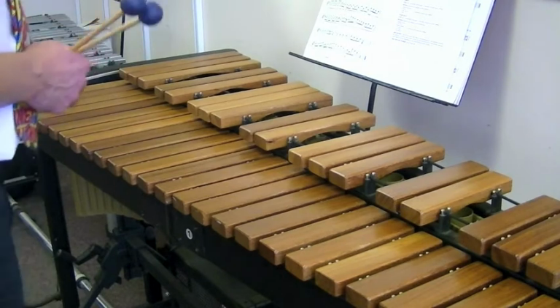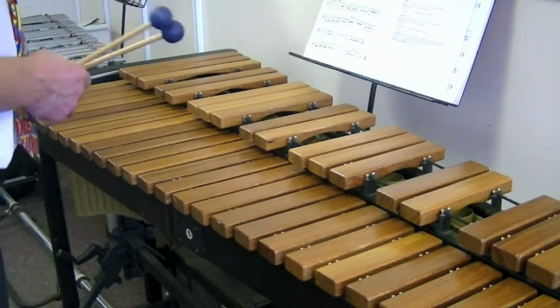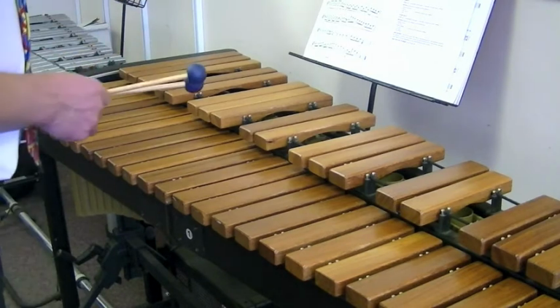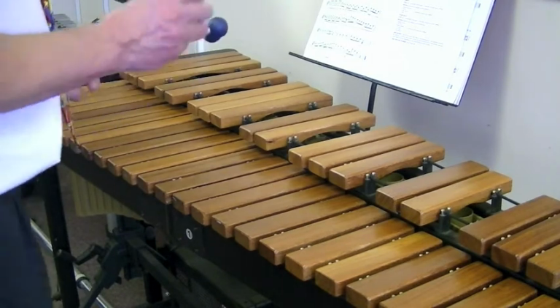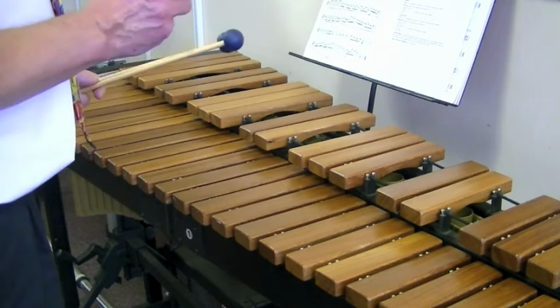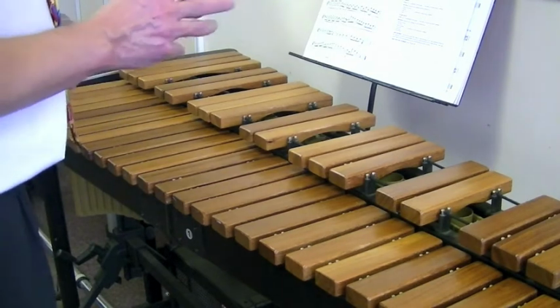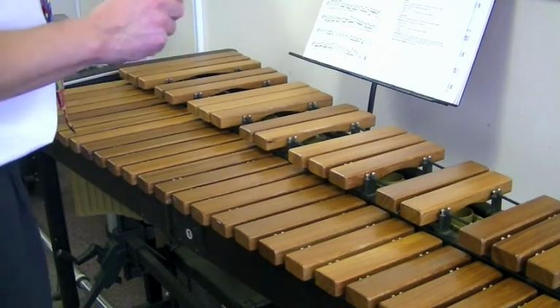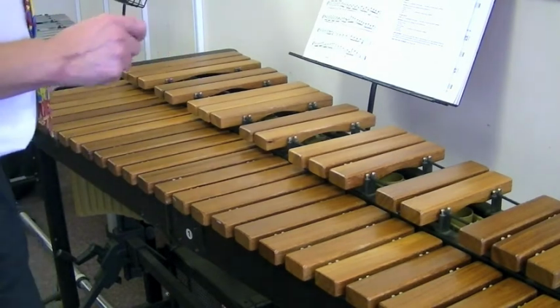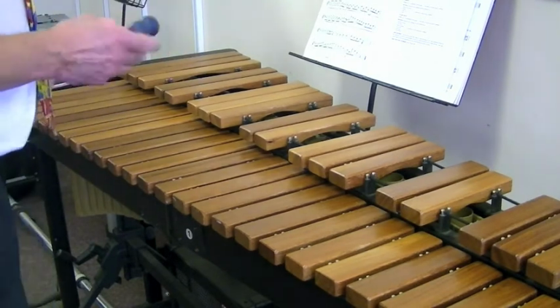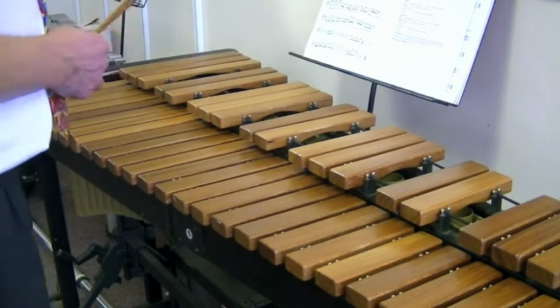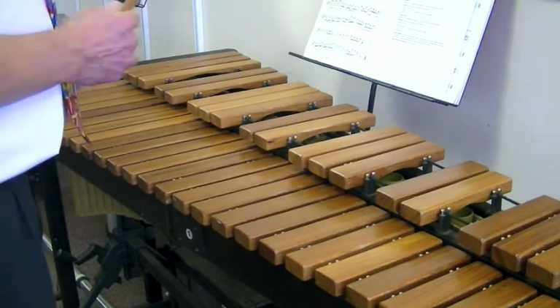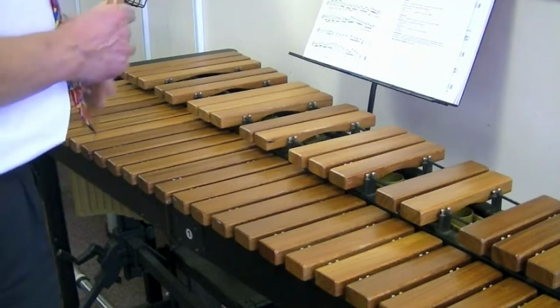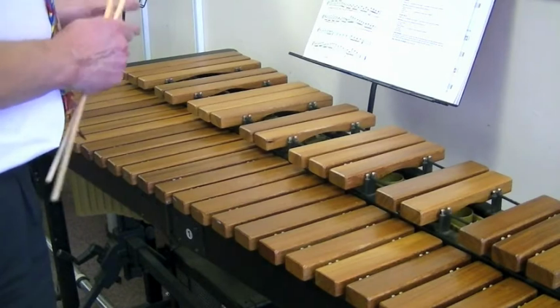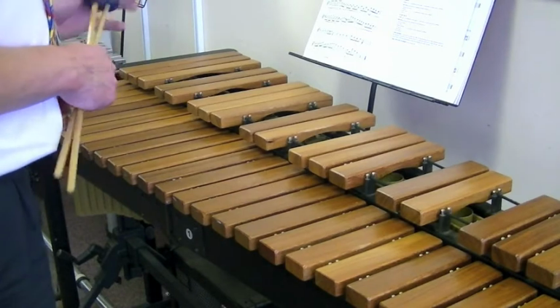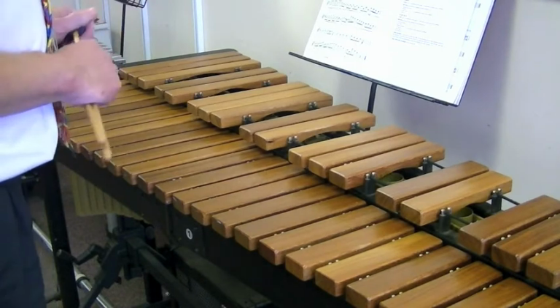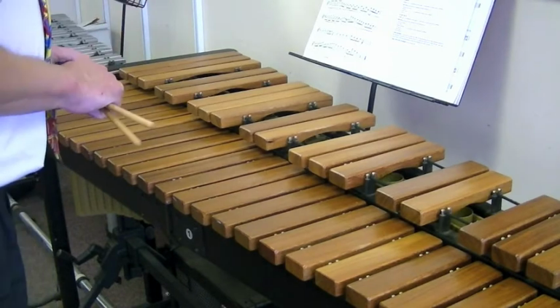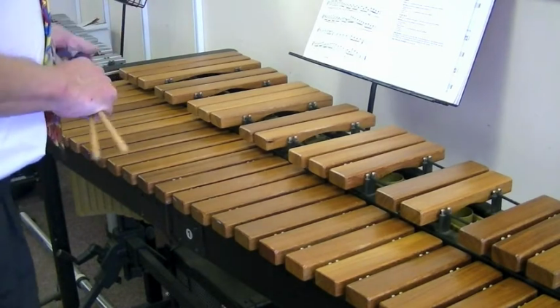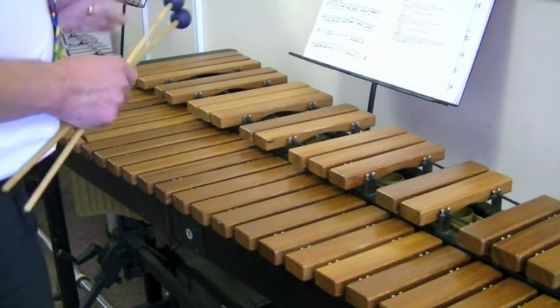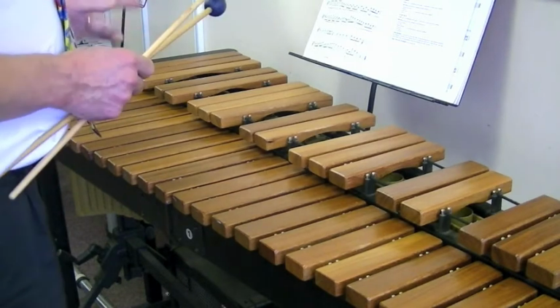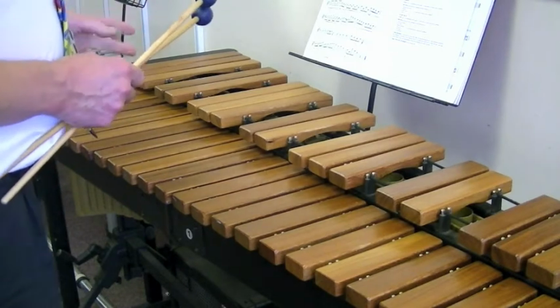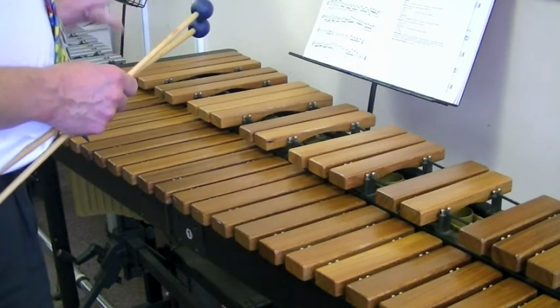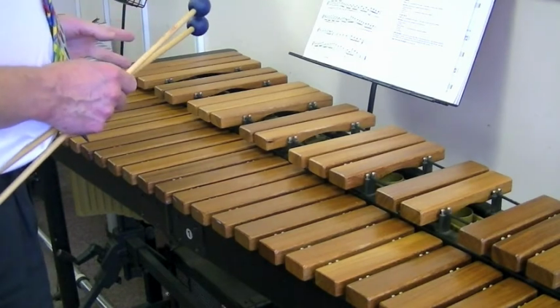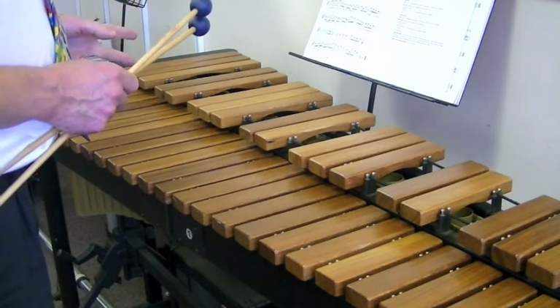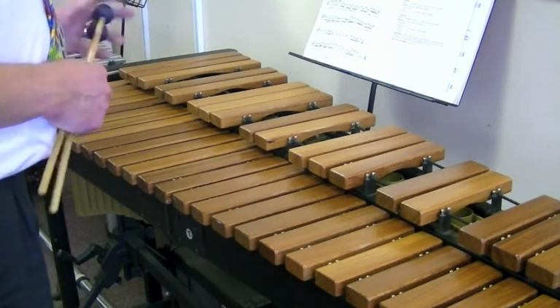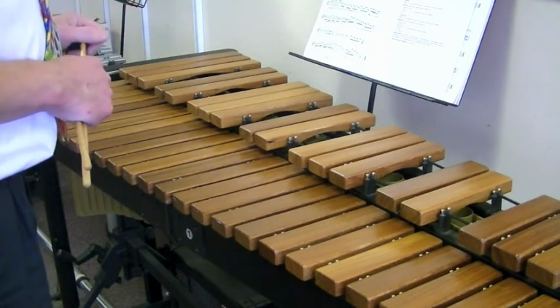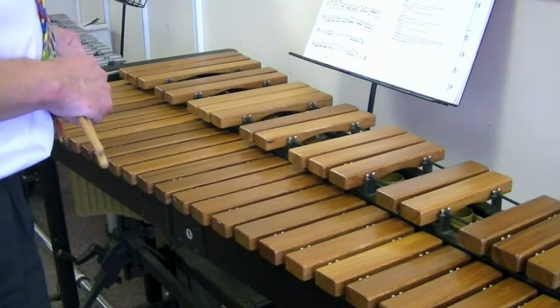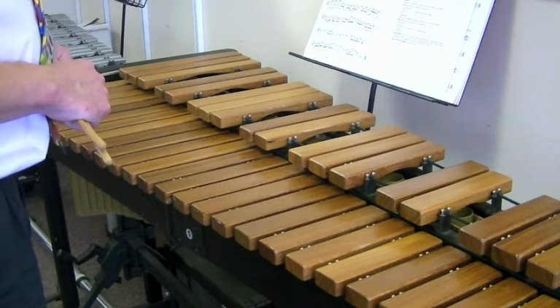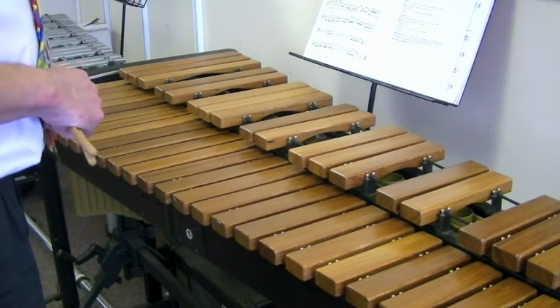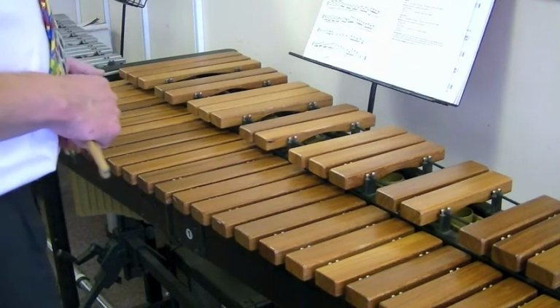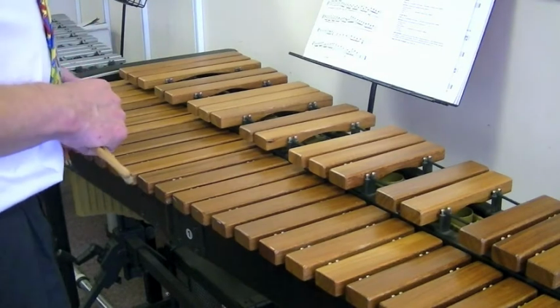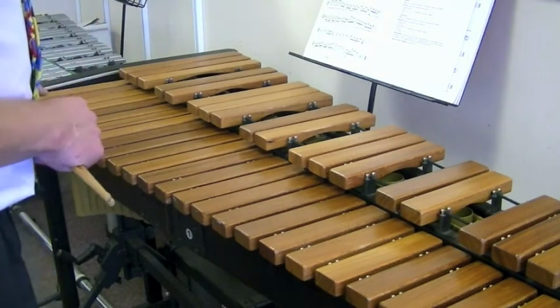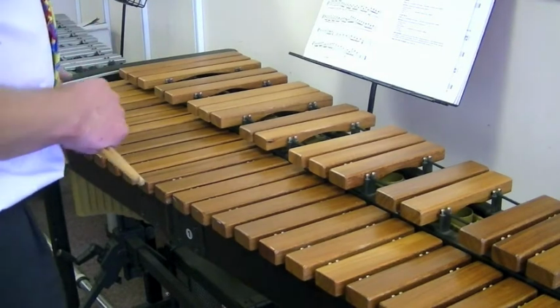Scales are all over one octave and you go up and down three times. You can be asked to play with a crotchet on the tonic or even notes. This is A Major.